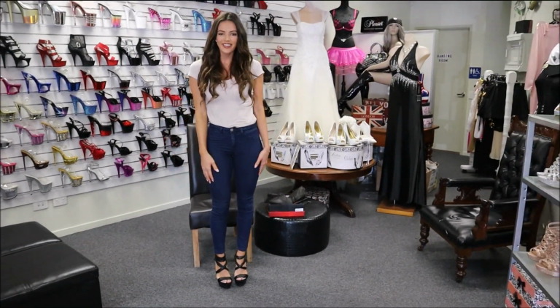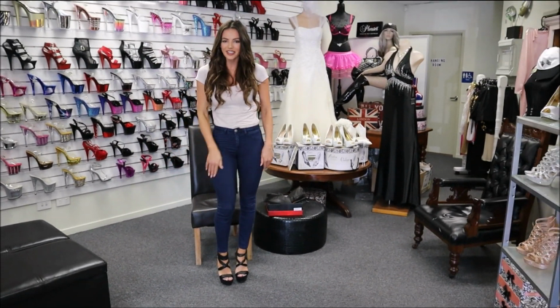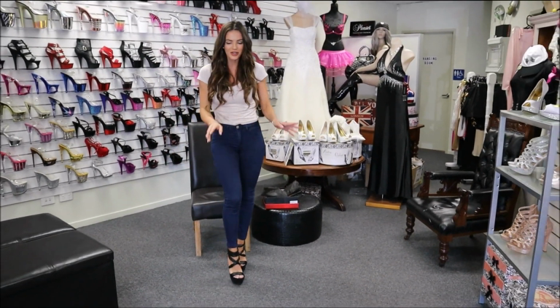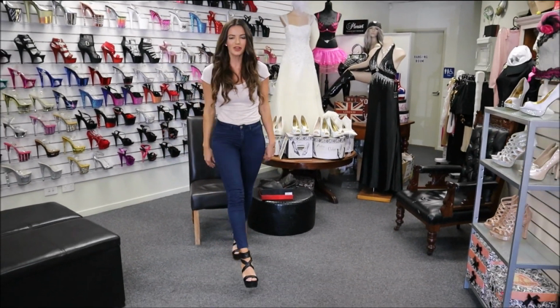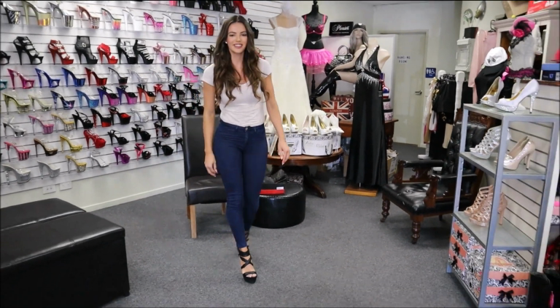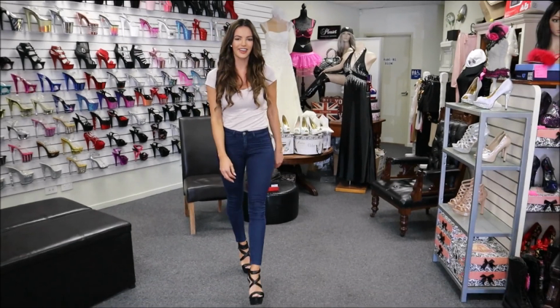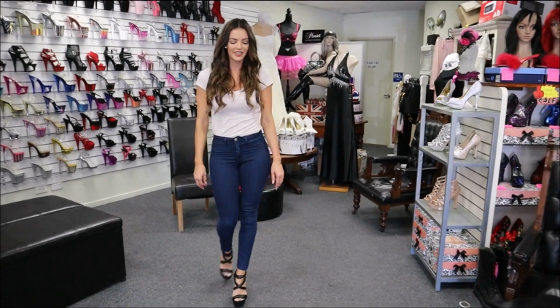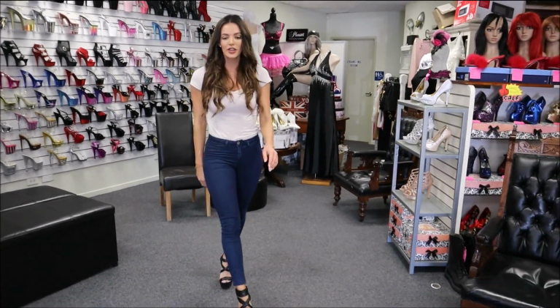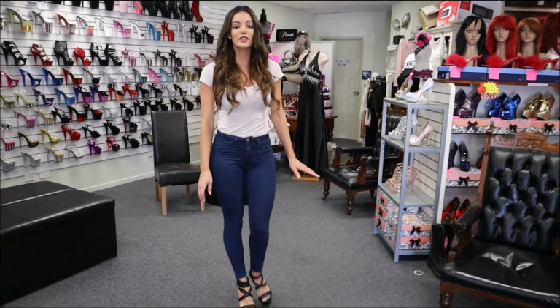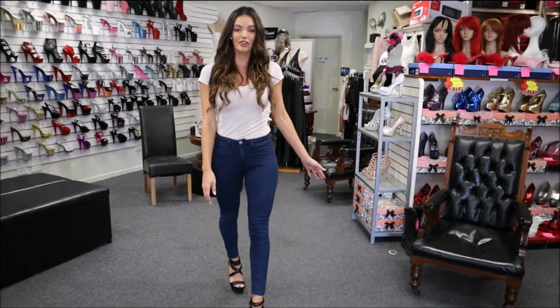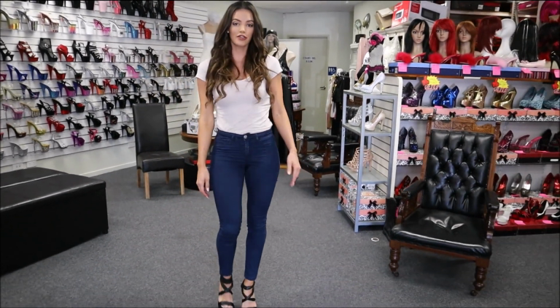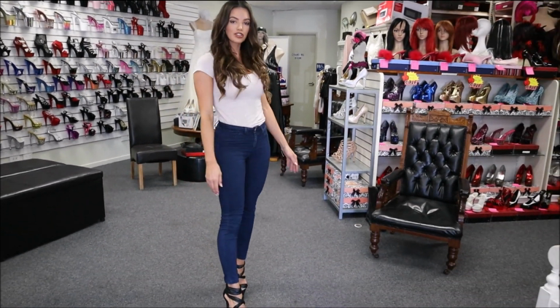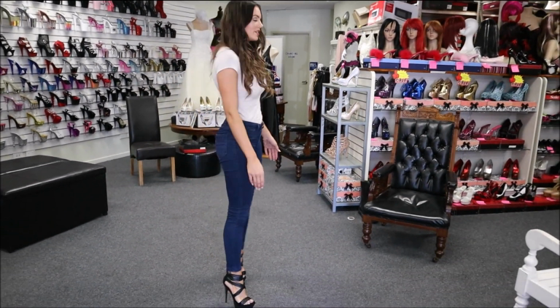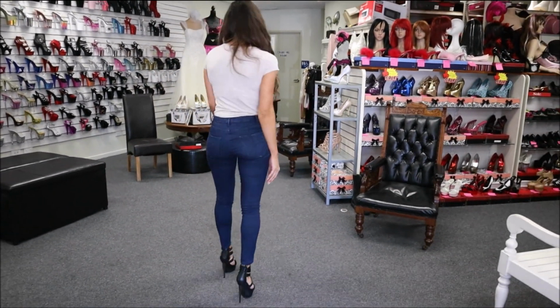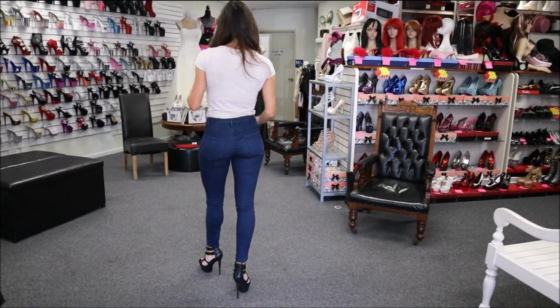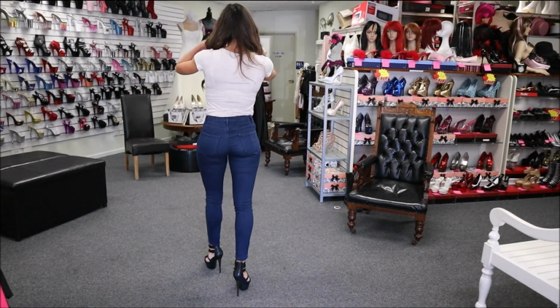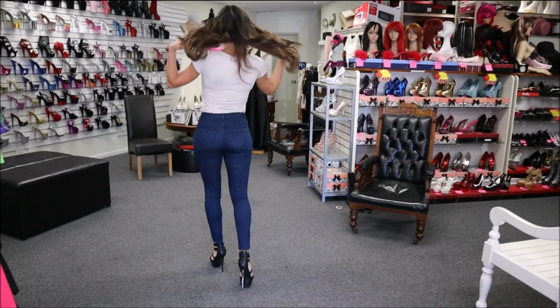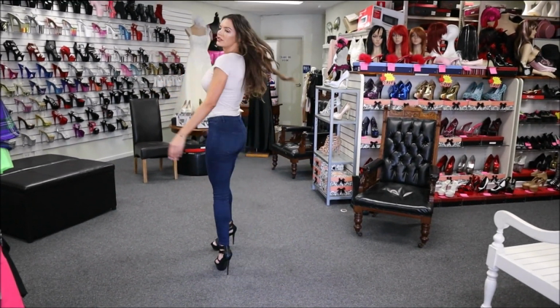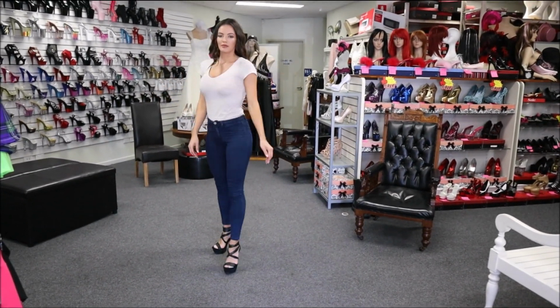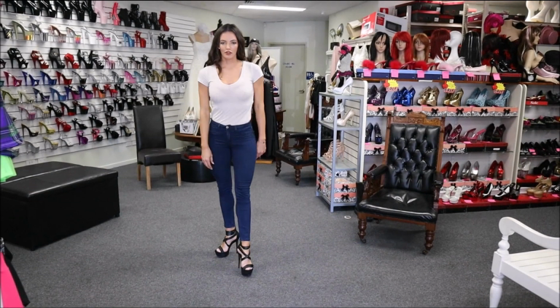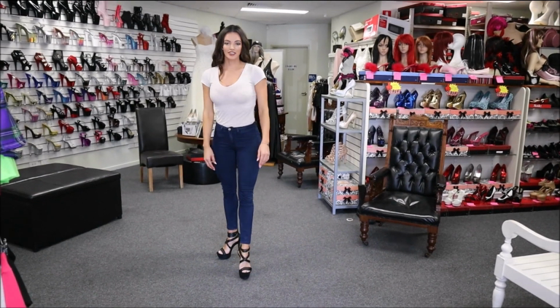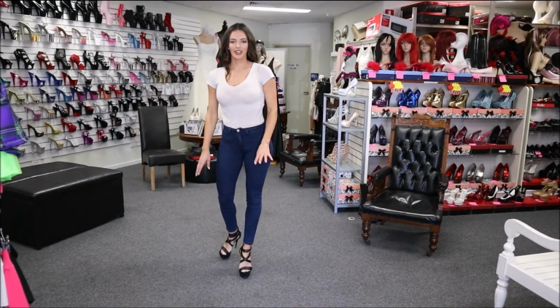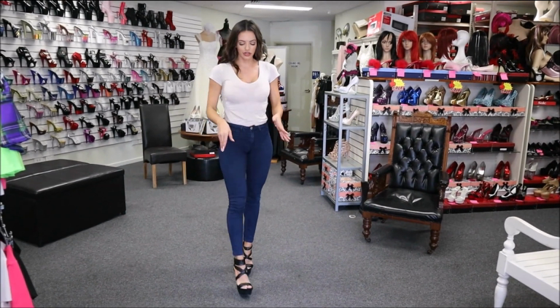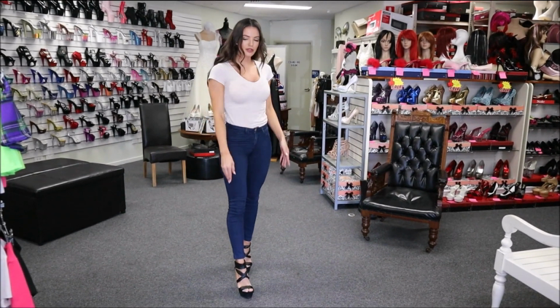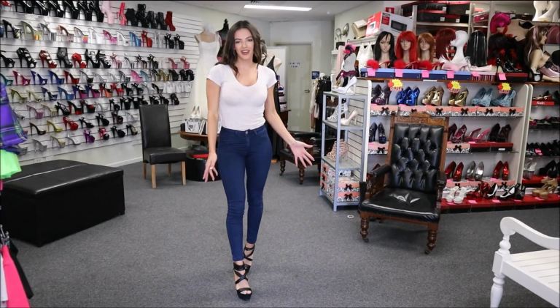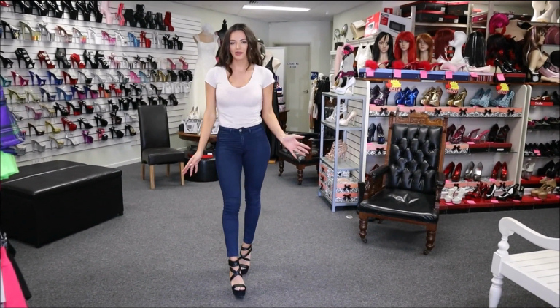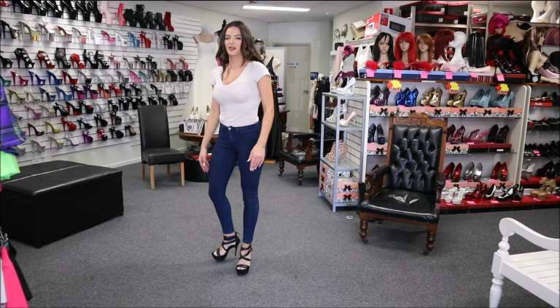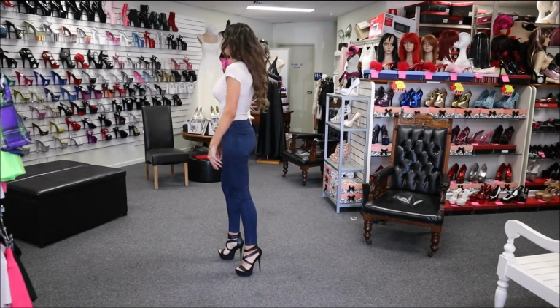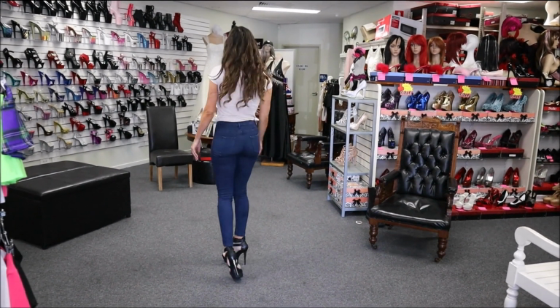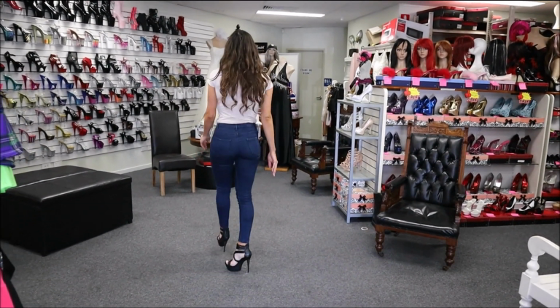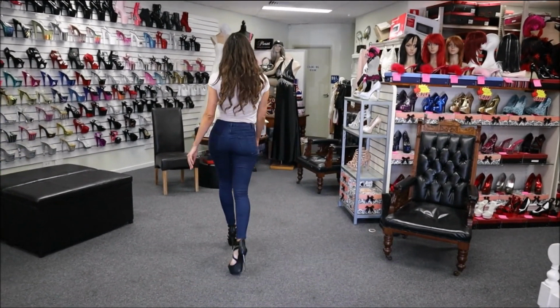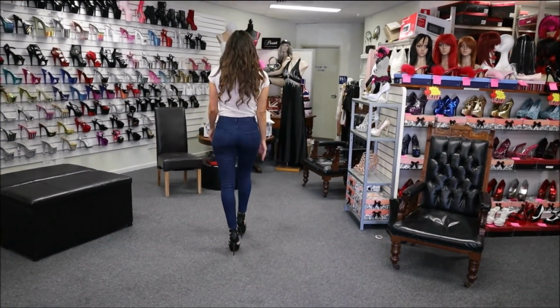Let's have a little walk and see how they are. These are five and a half inch heels and they feel very sturdy — they're strapped around my ankles so I'm not sliding around at all.